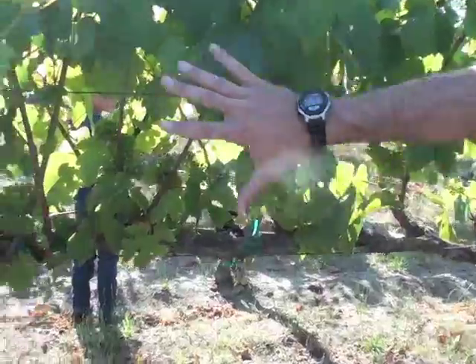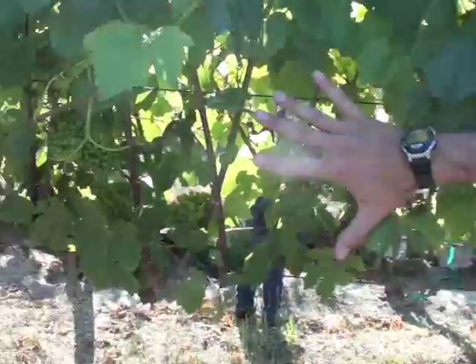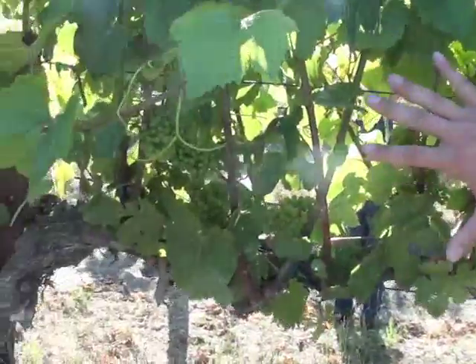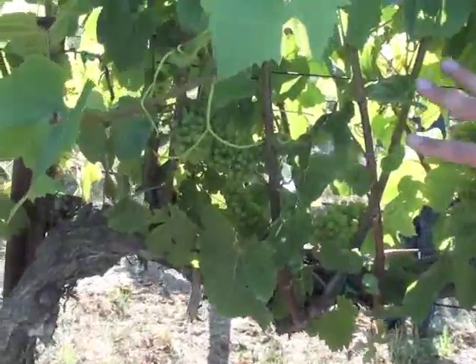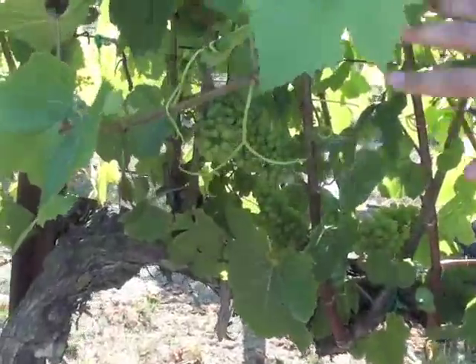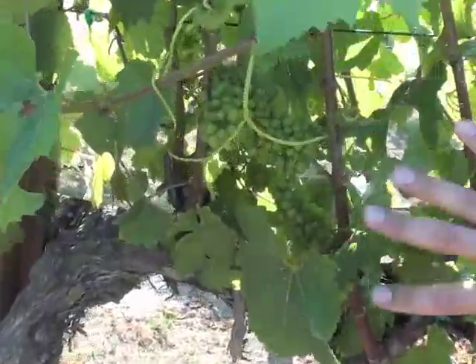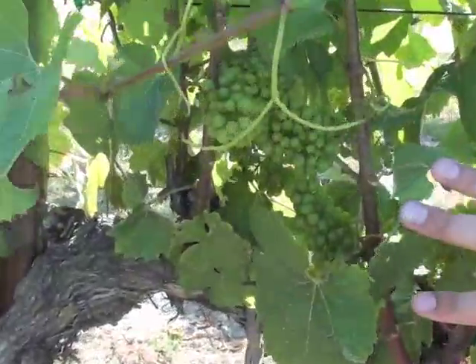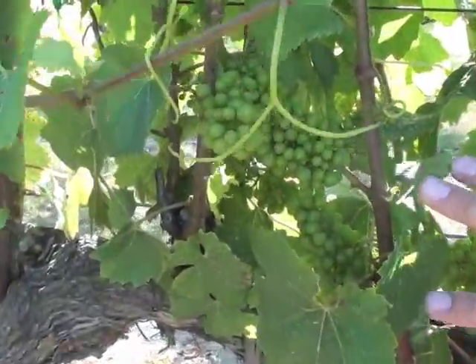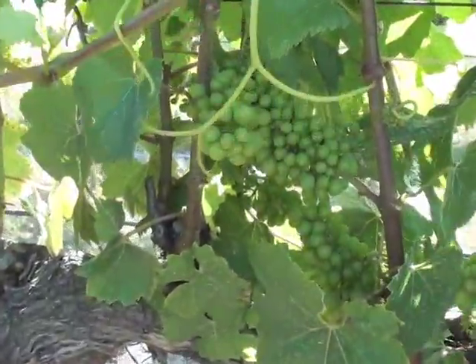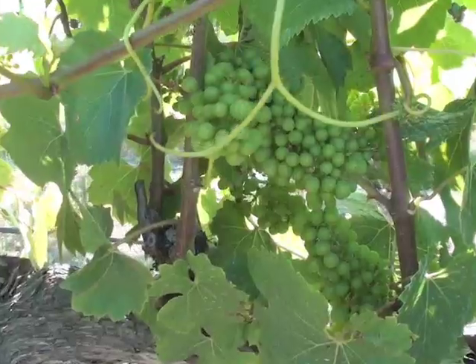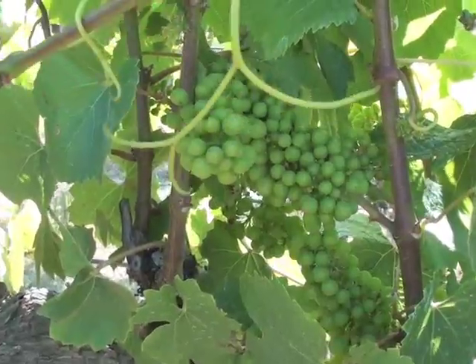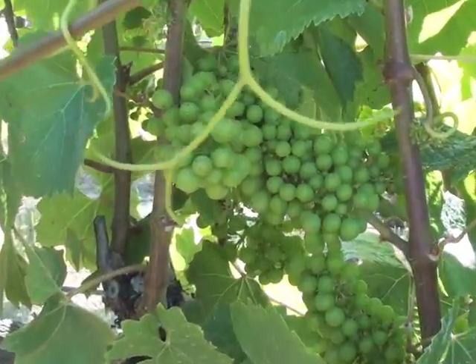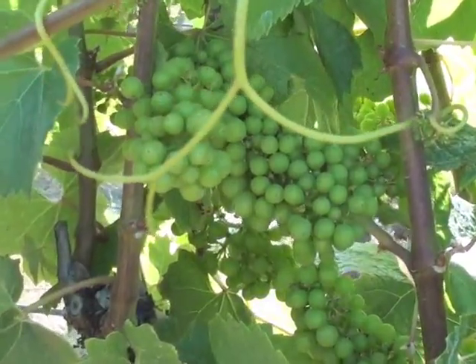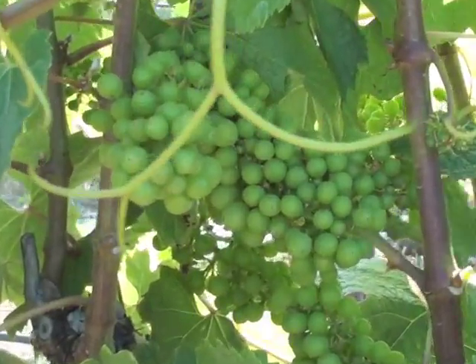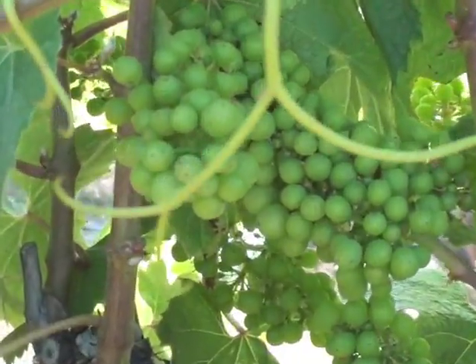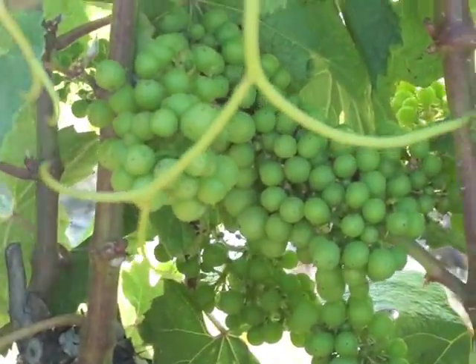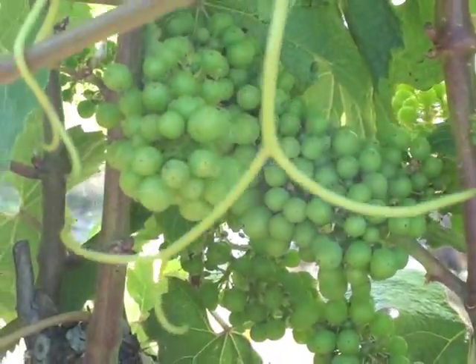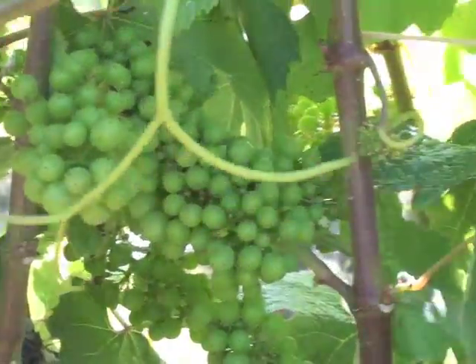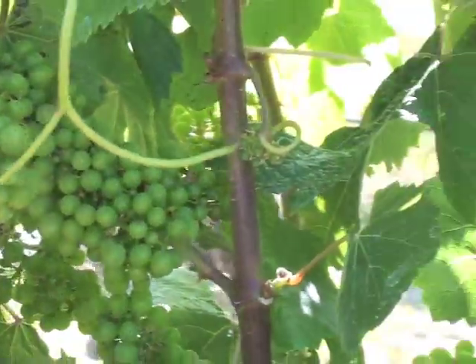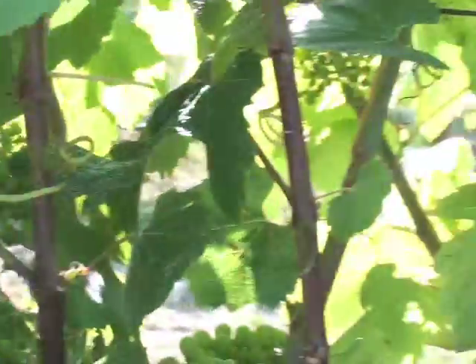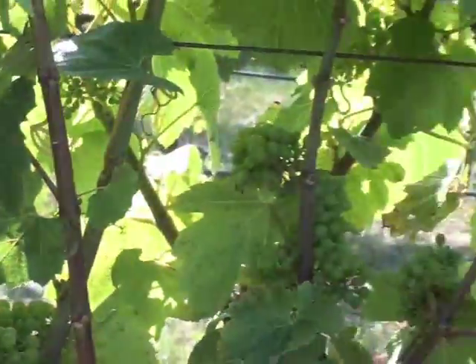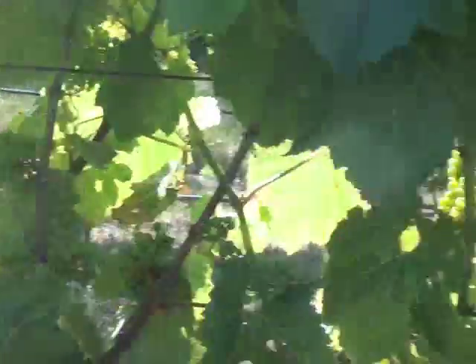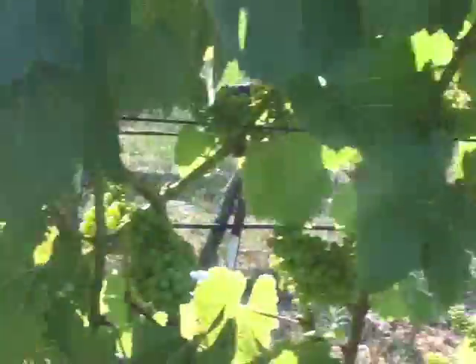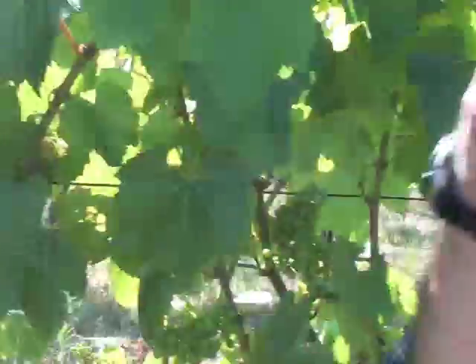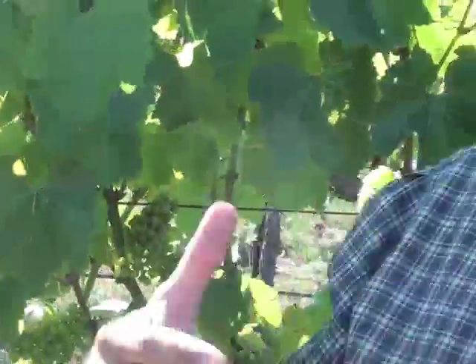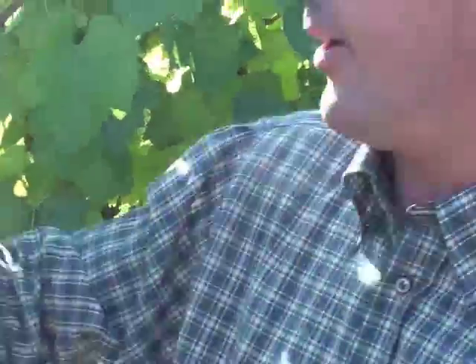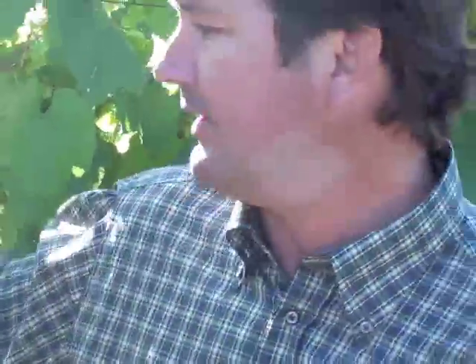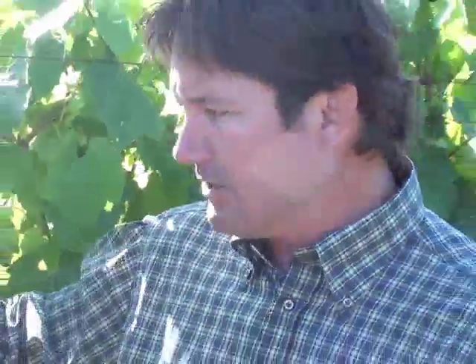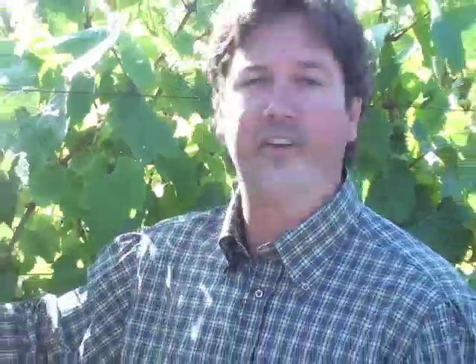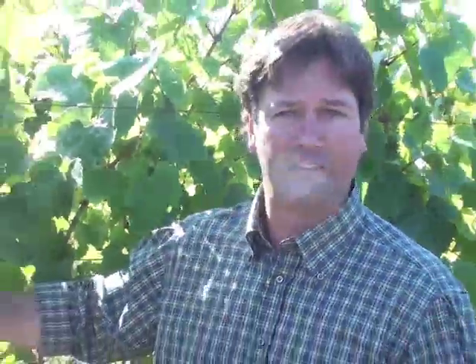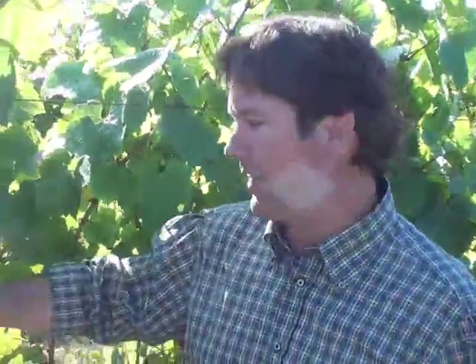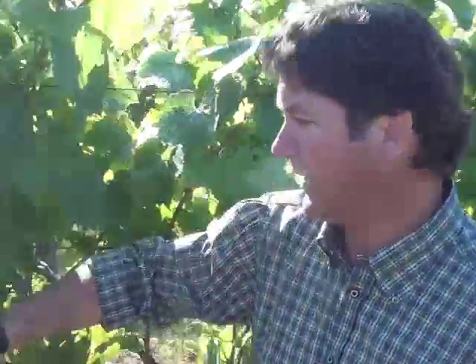This is the morning side, so we take more of the leaves off the morning side. Over here on the other side — the afternoon side — we keep more leaves for a little more sunlight protection later in the day, because of the hotter heat and chance of sunburn and that sort of thing.